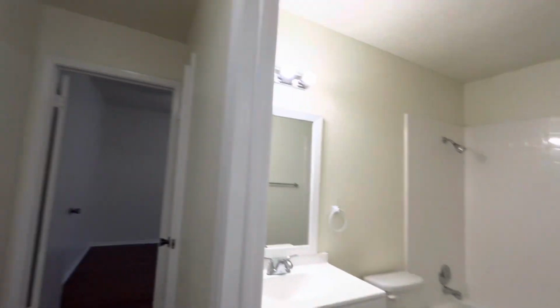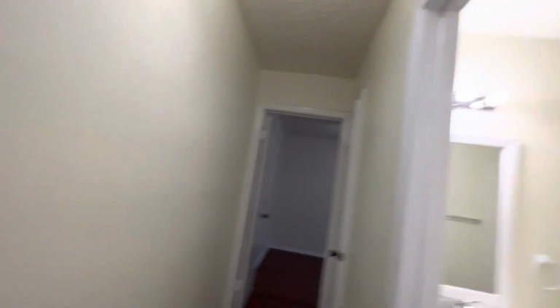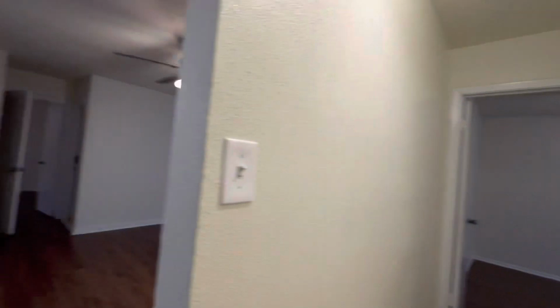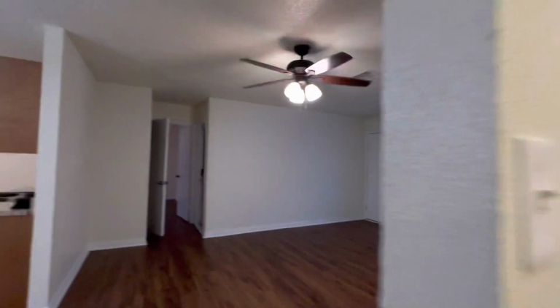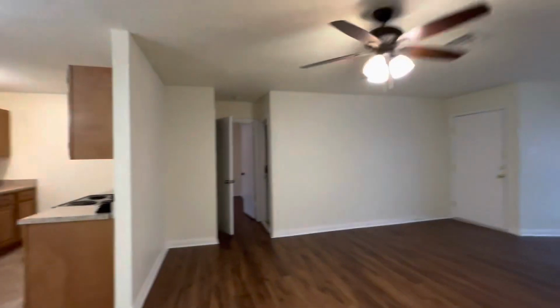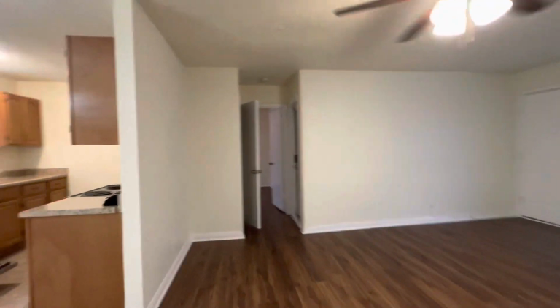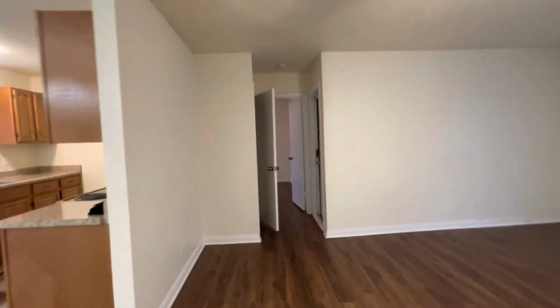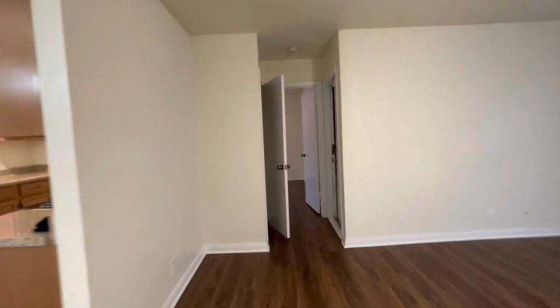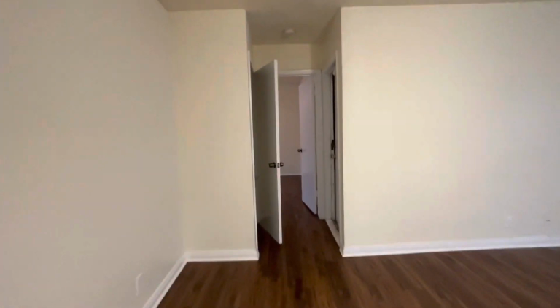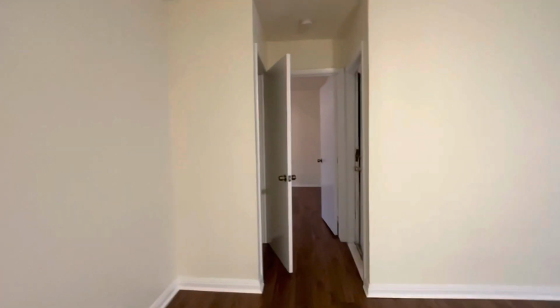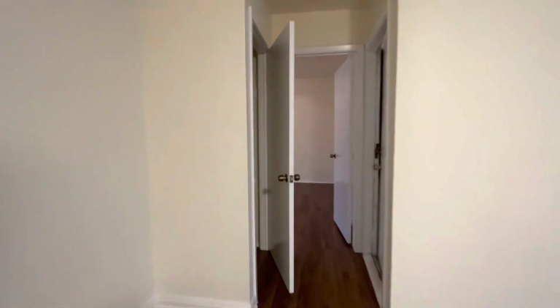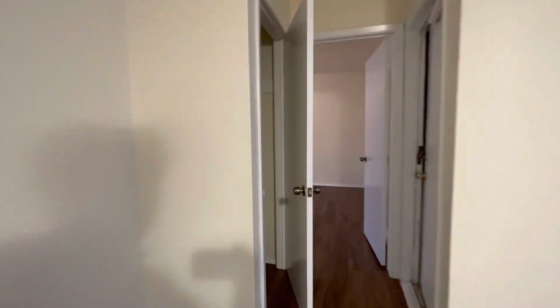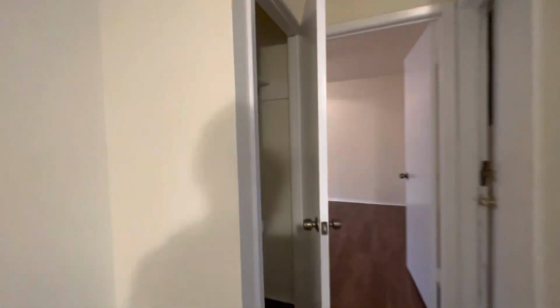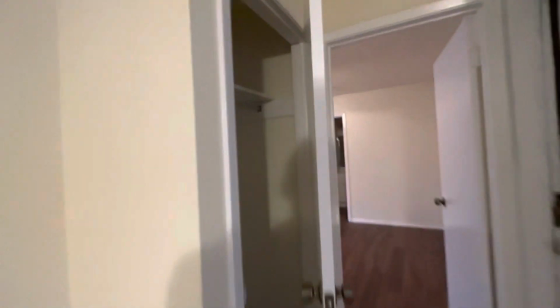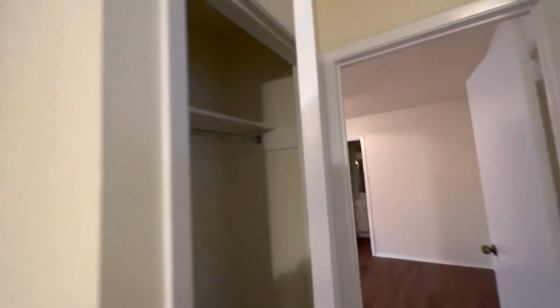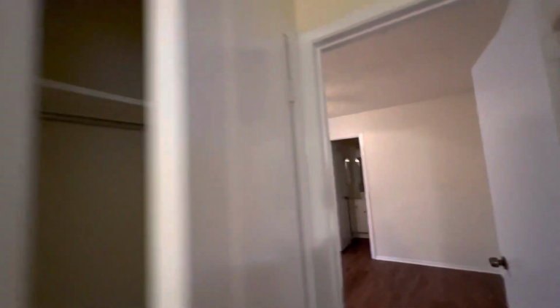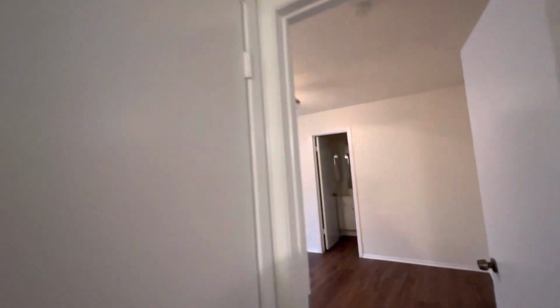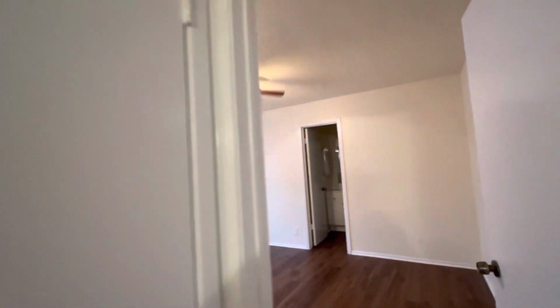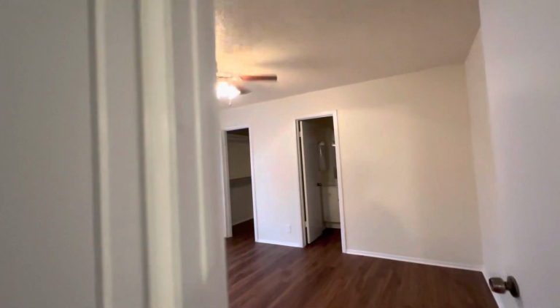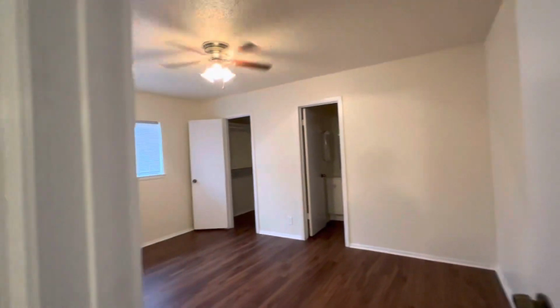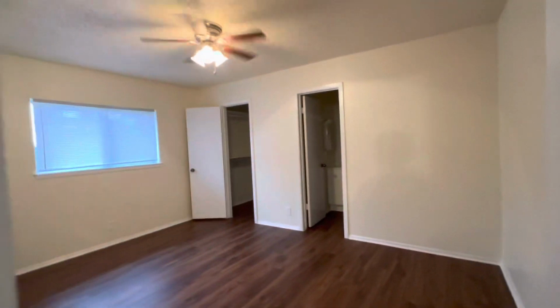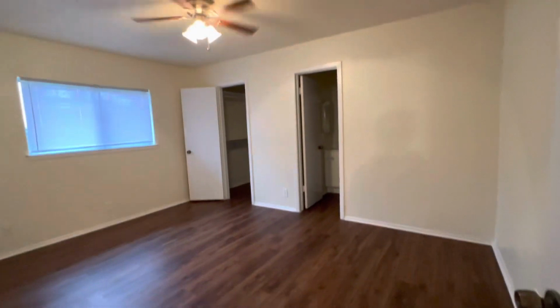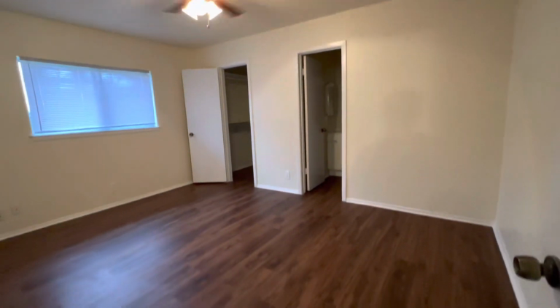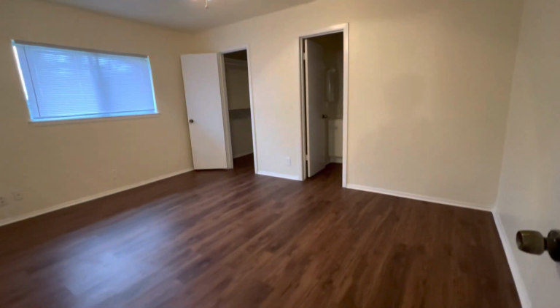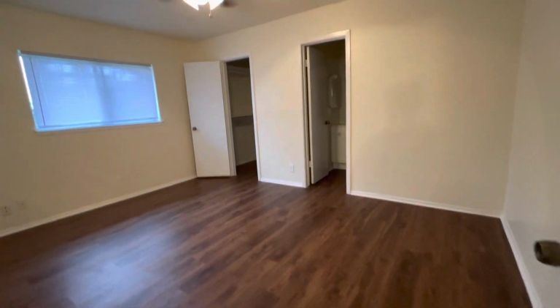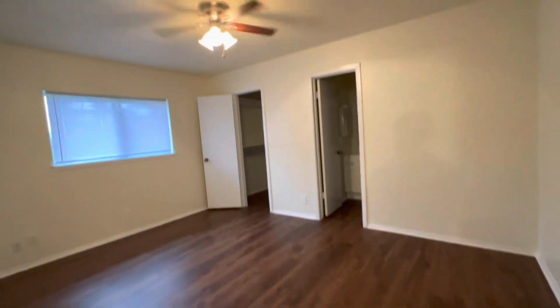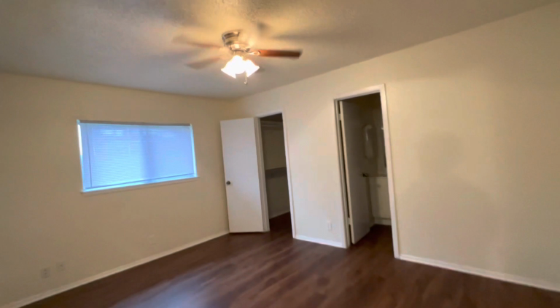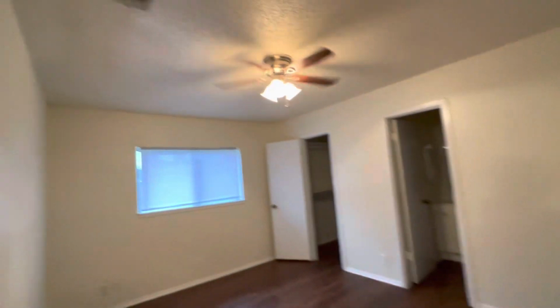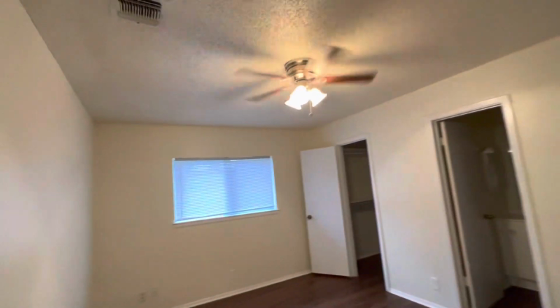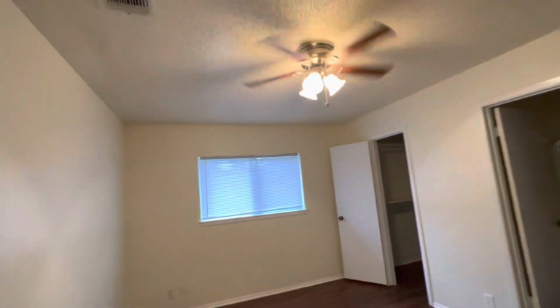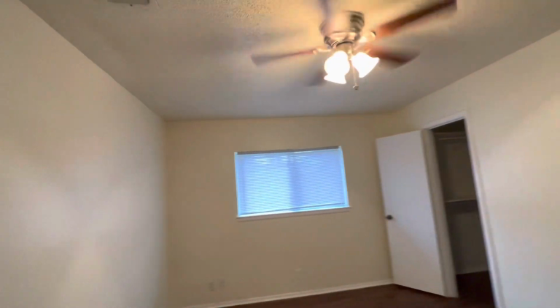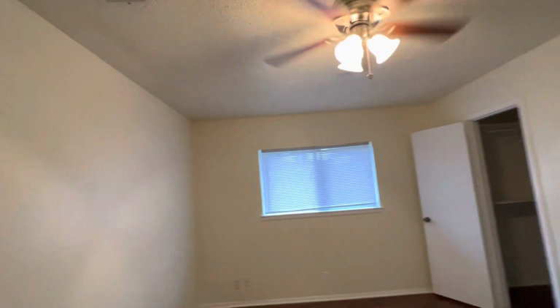Going across to the master bedroom. This is our master — look at that.